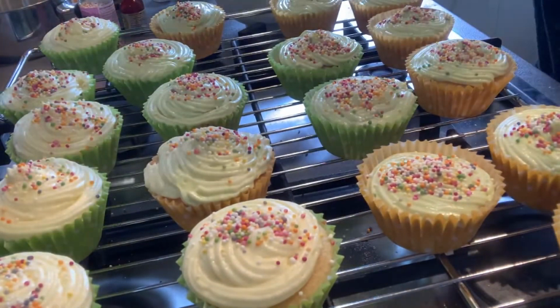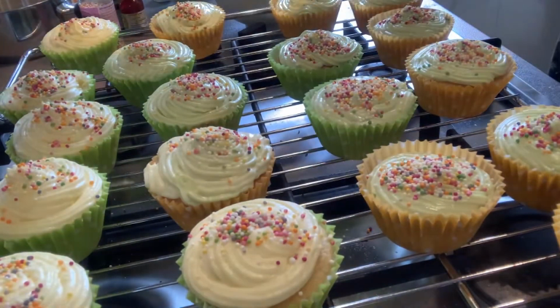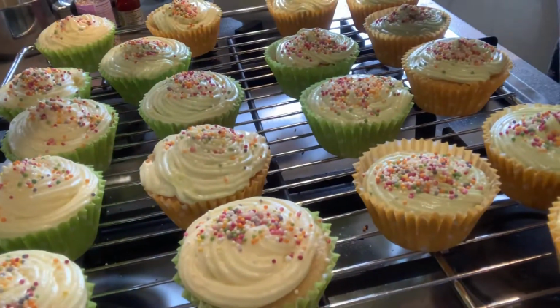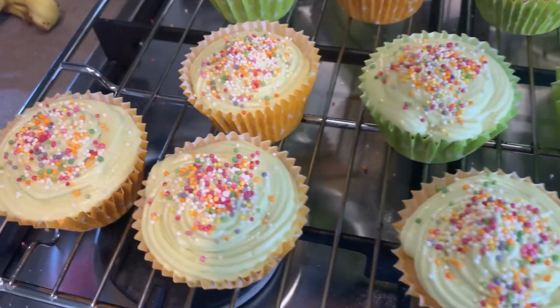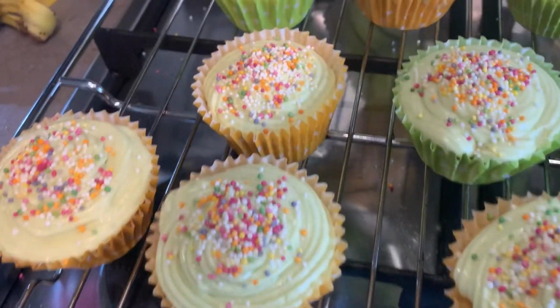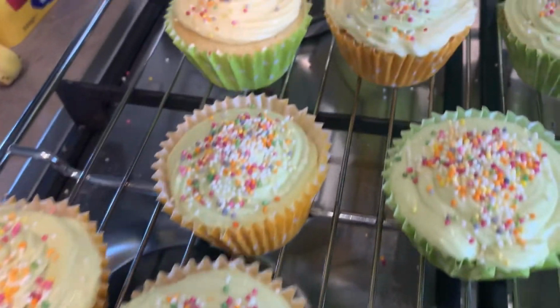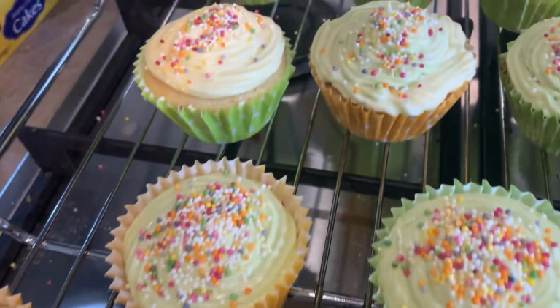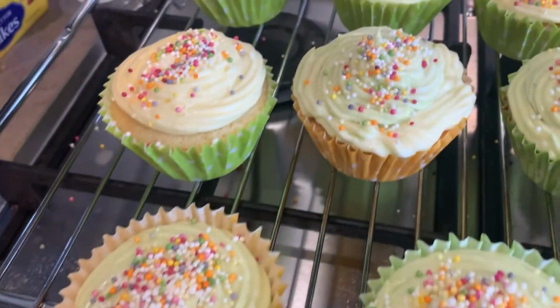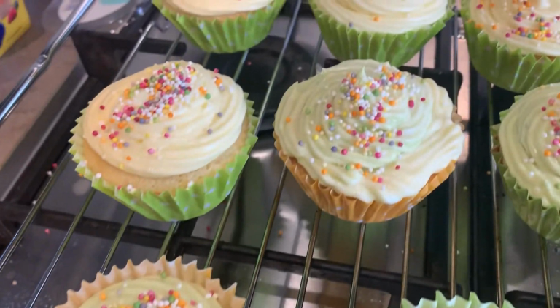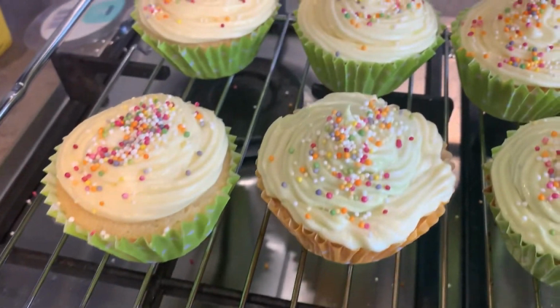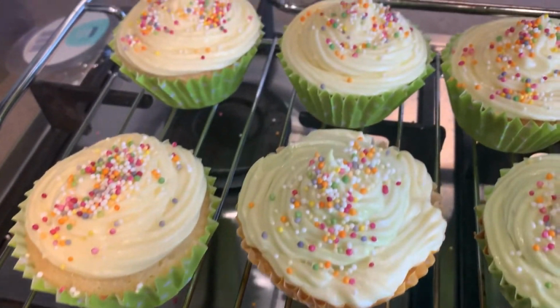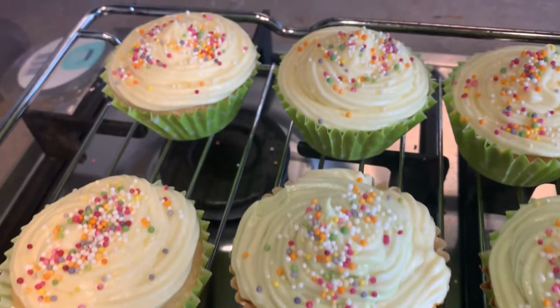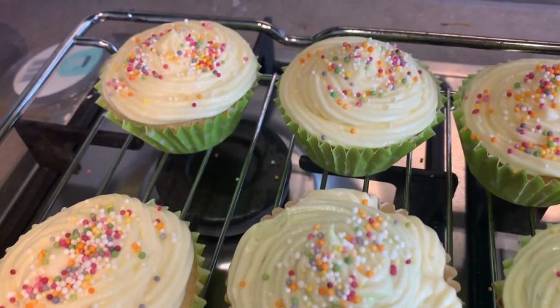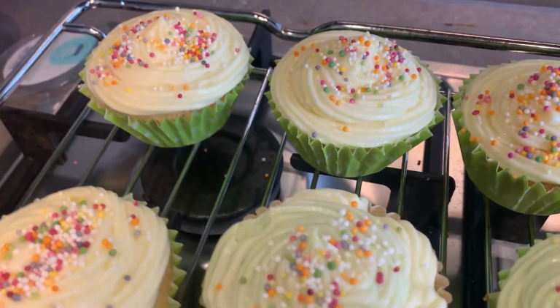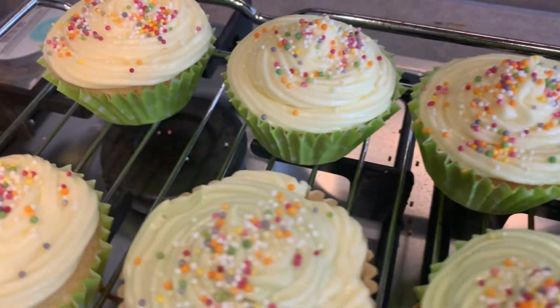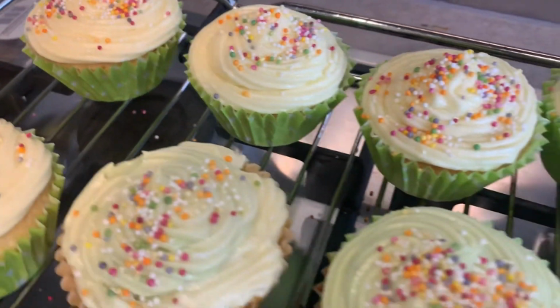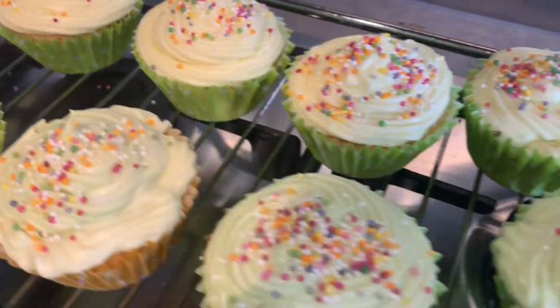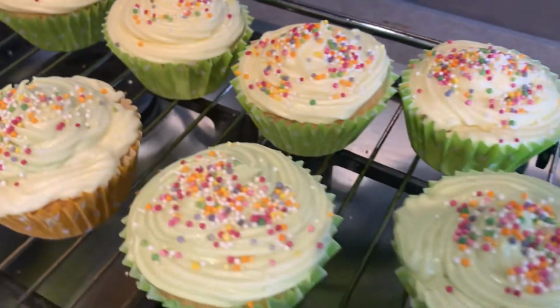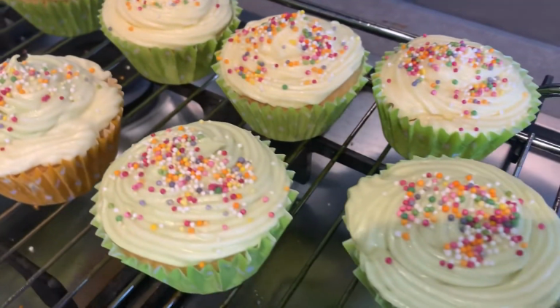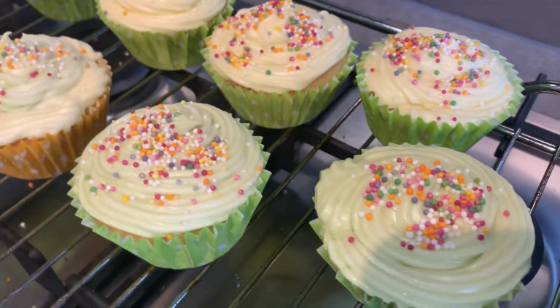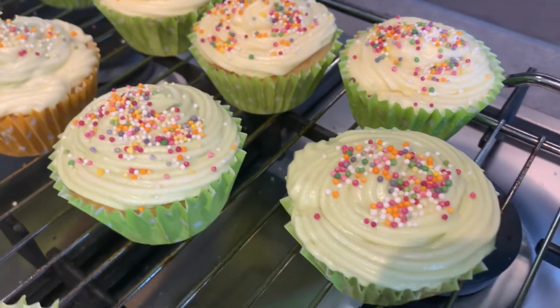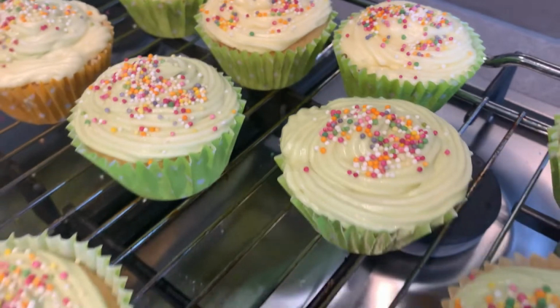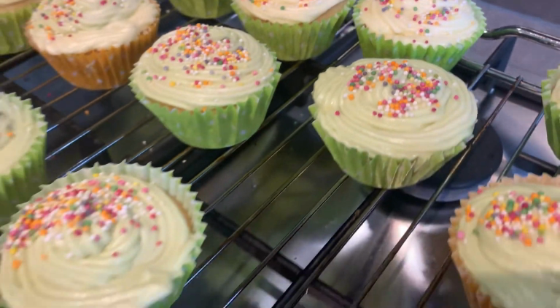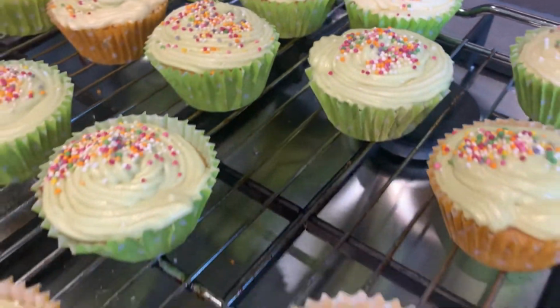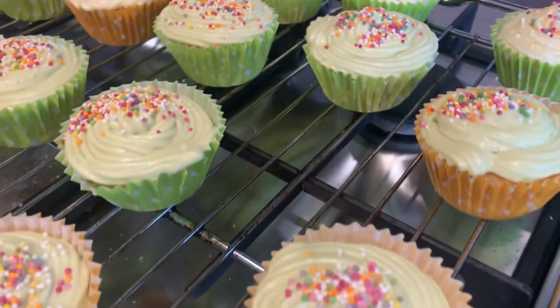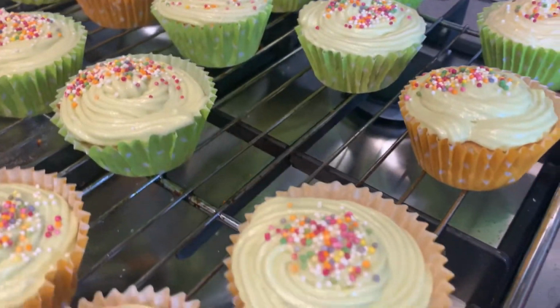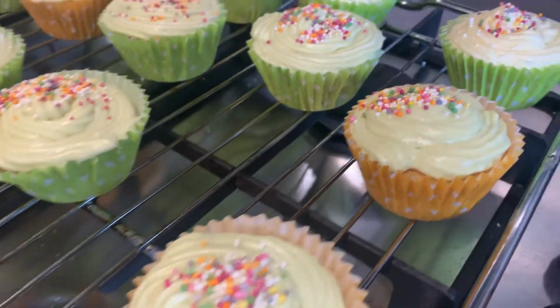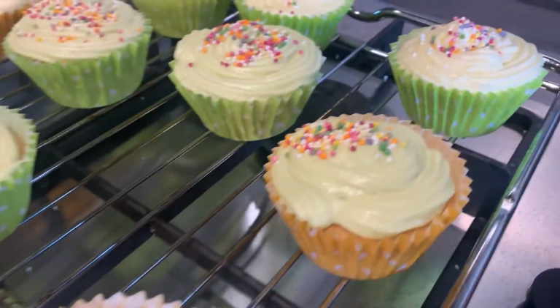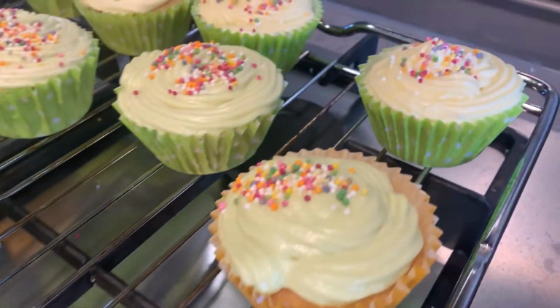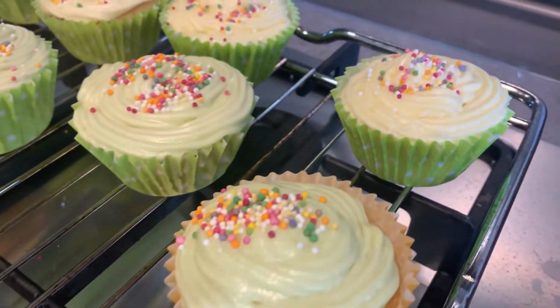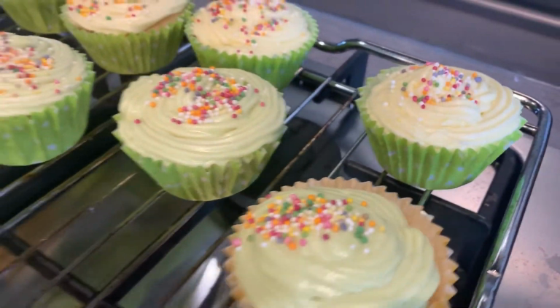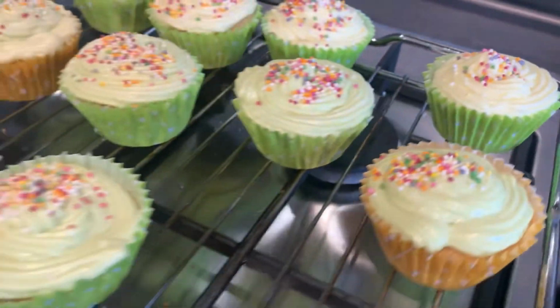And there we have it — a really quick, simple recipe to make these really delicious cupcakes. They tasted so lovely and the texture of the cake was so nice and fluffy, and everyone really enjoyed them.